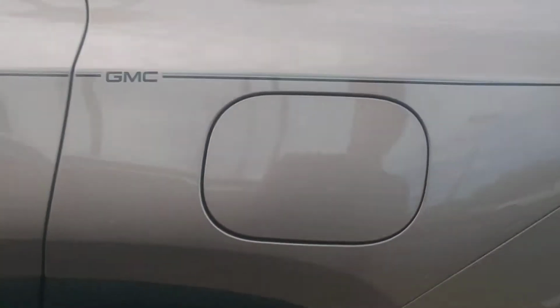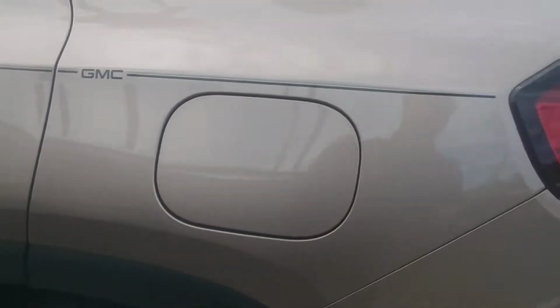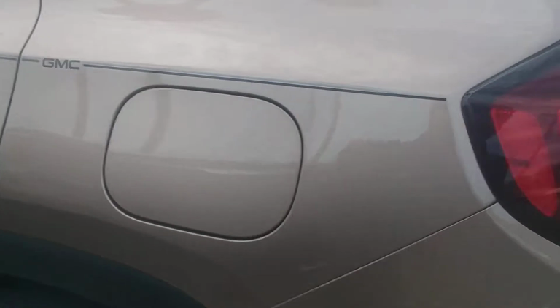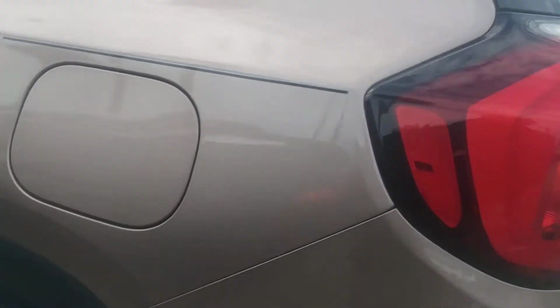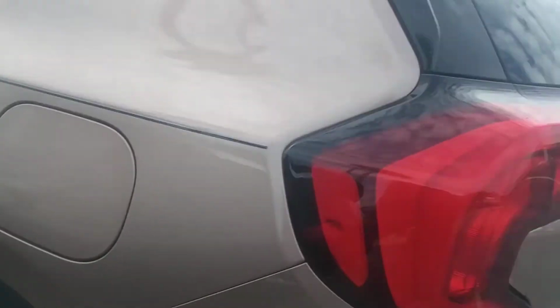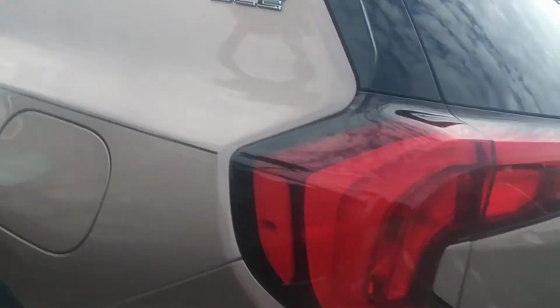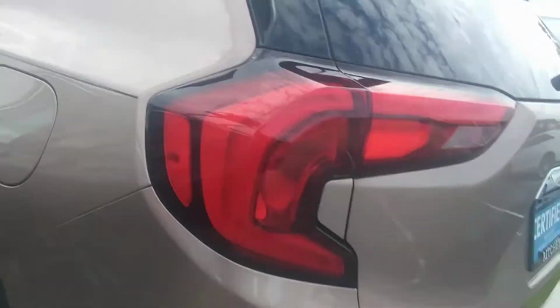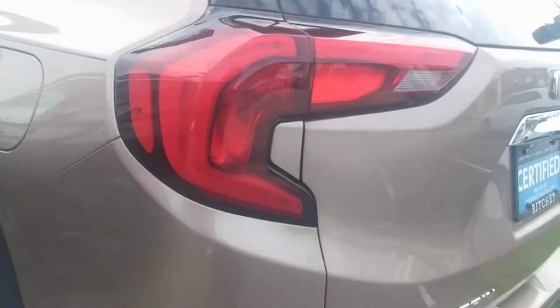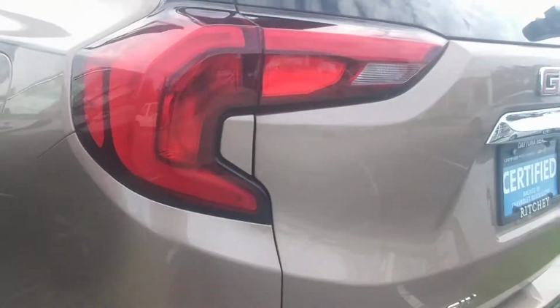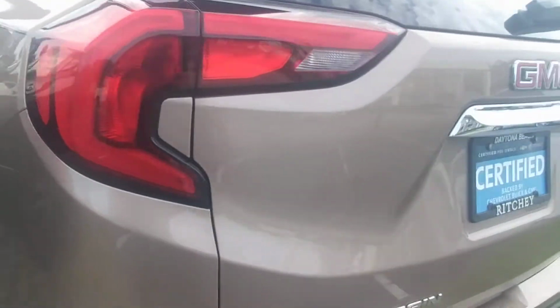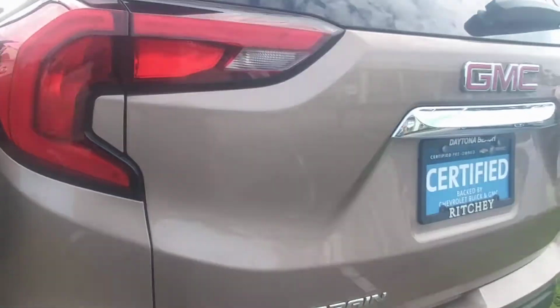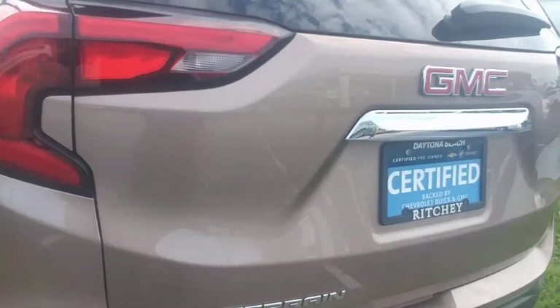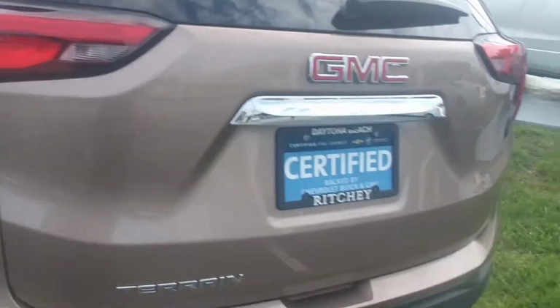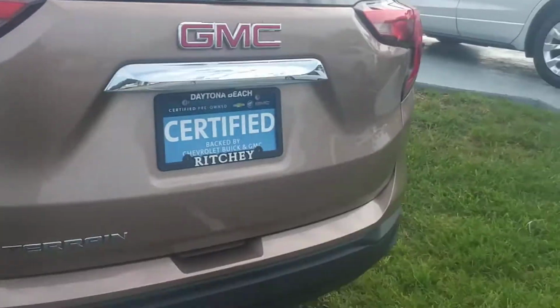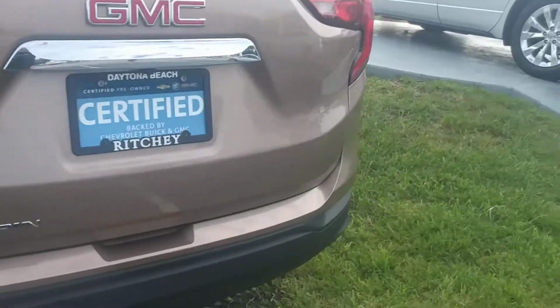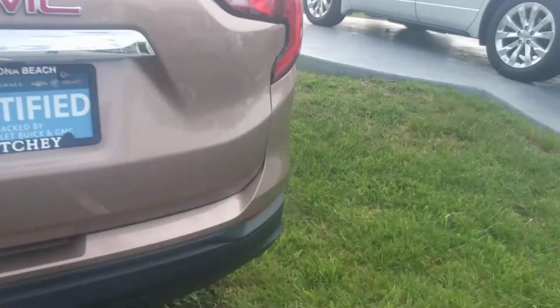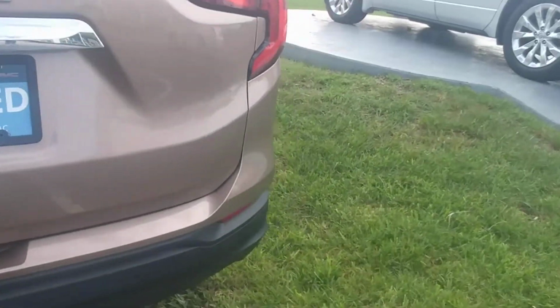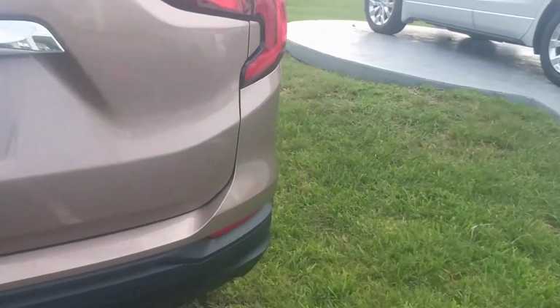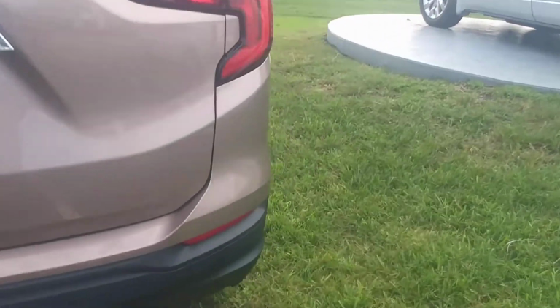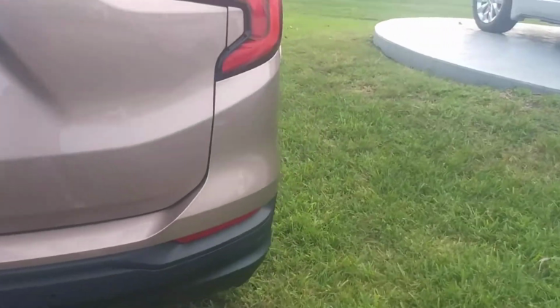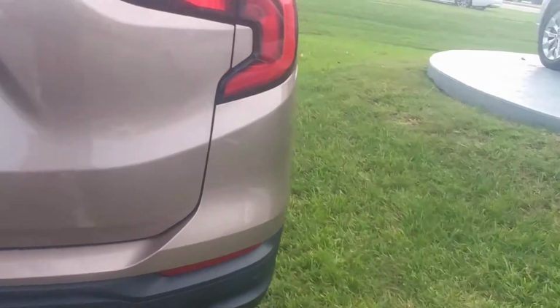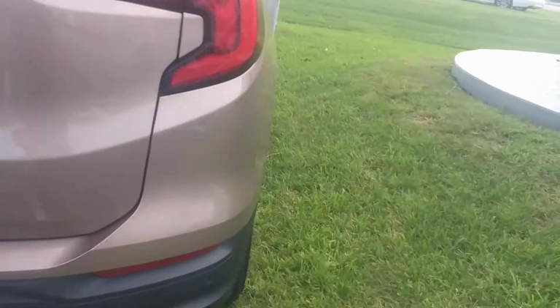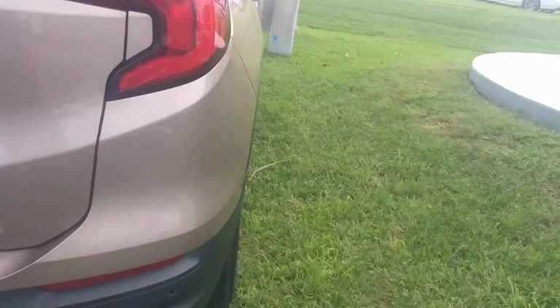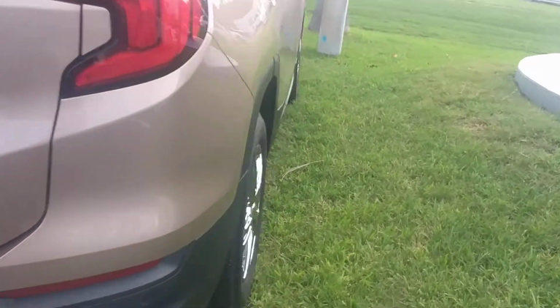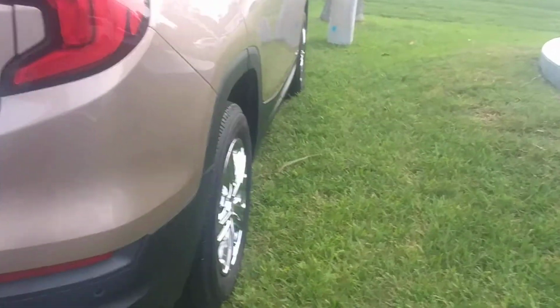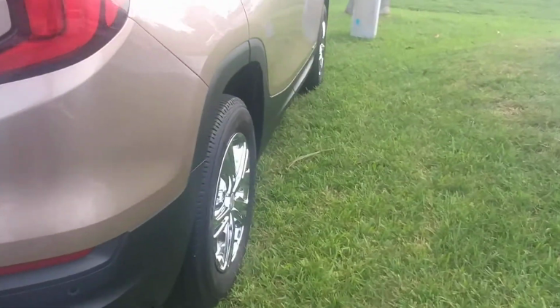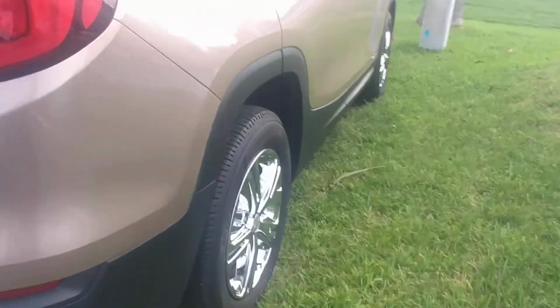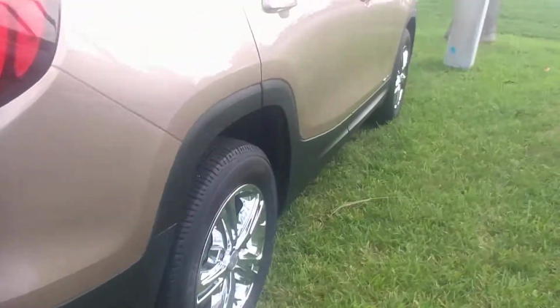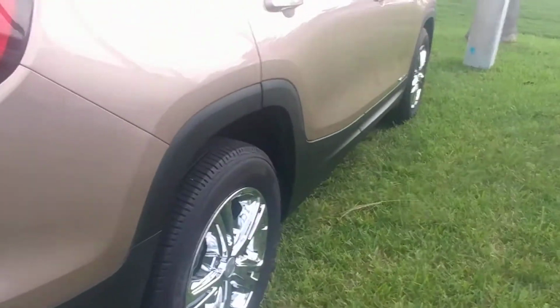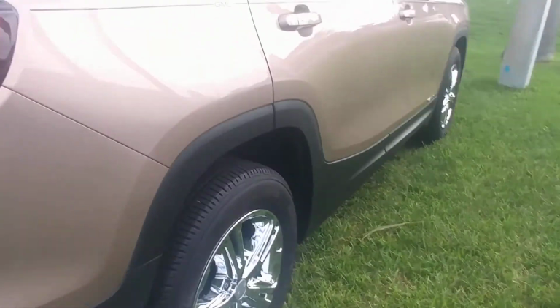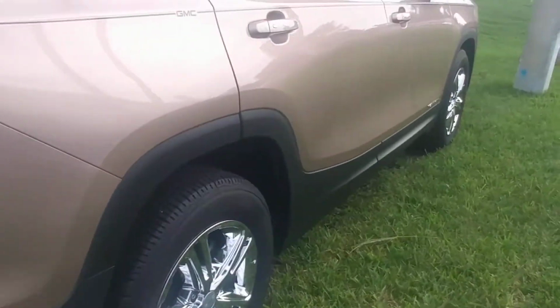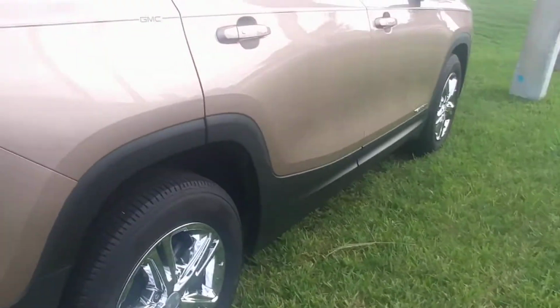Michelin tires all the way around — look like they're in good shape. It's got the backup sensors.